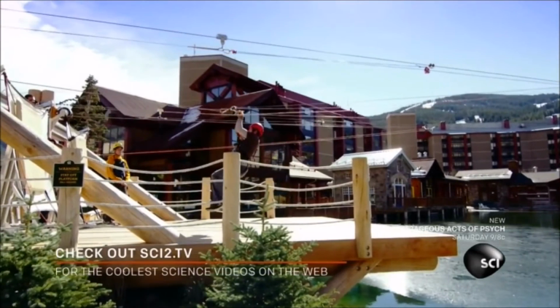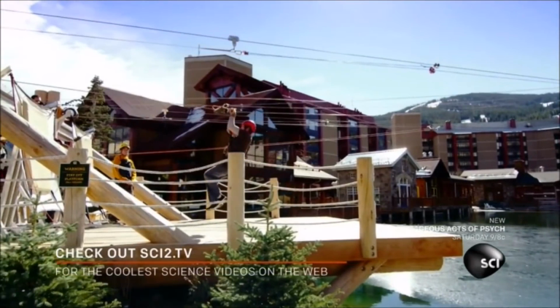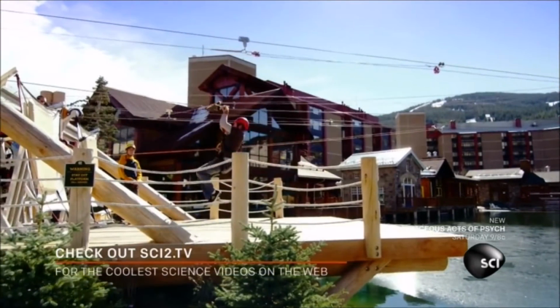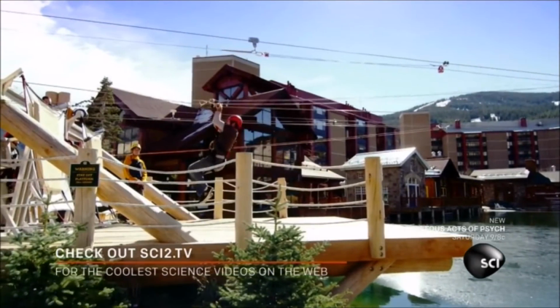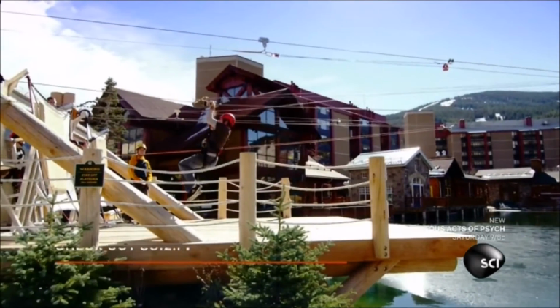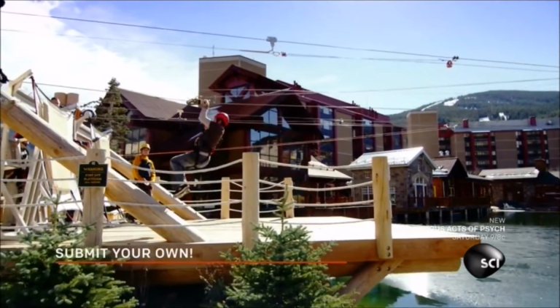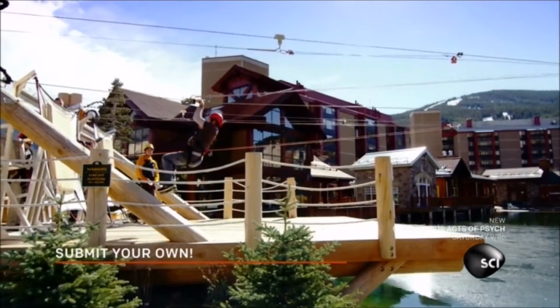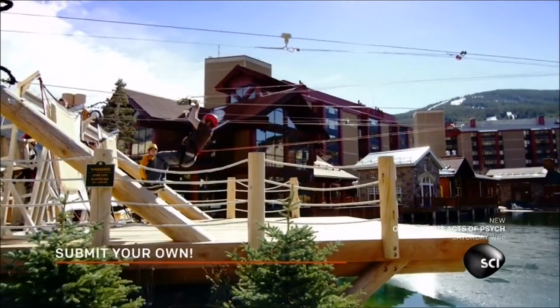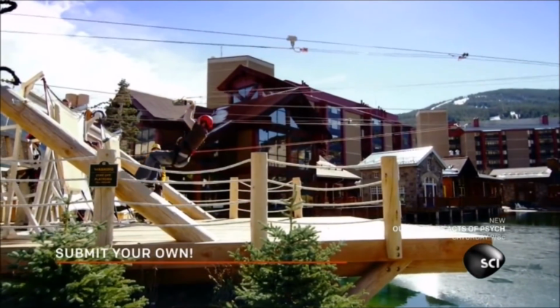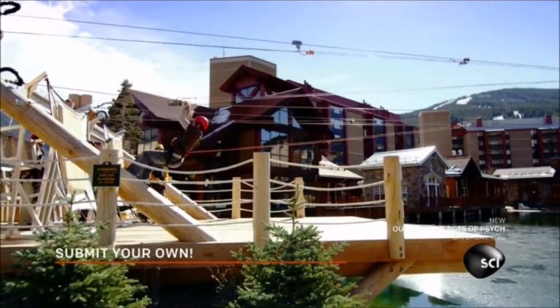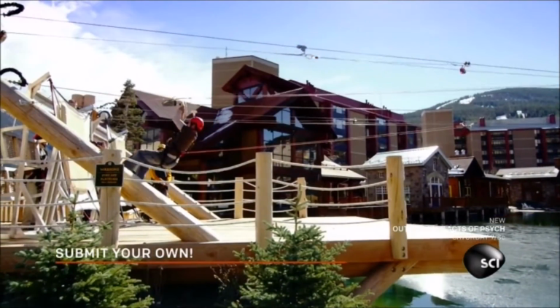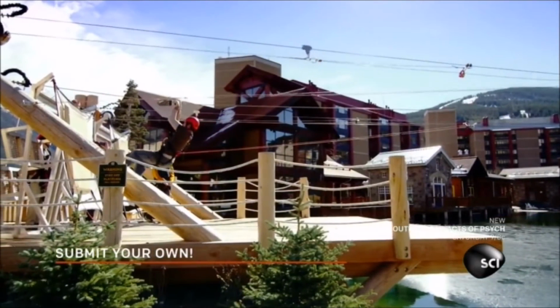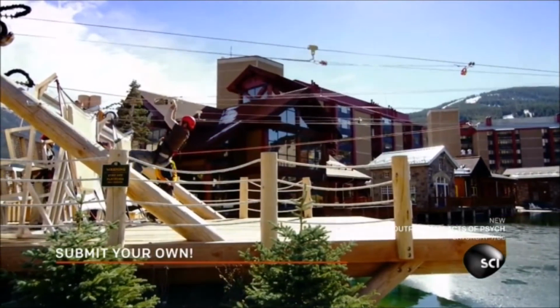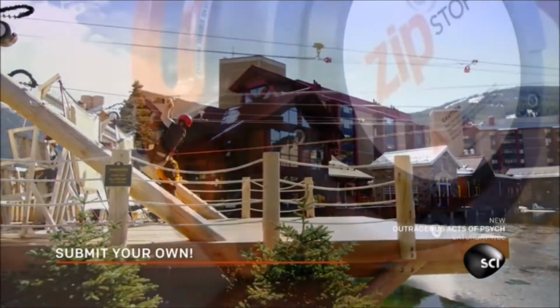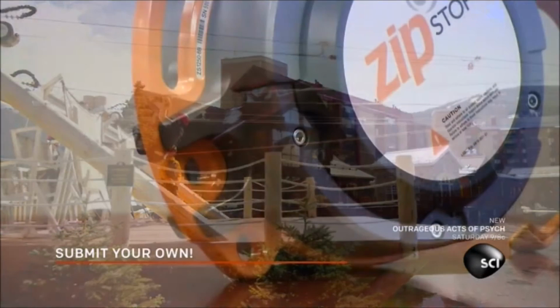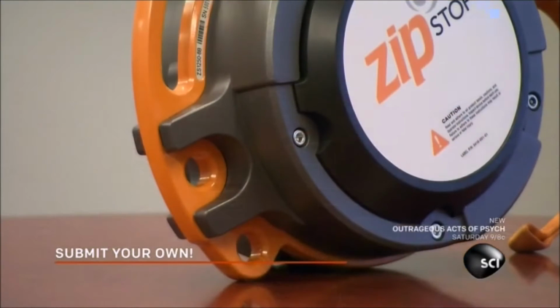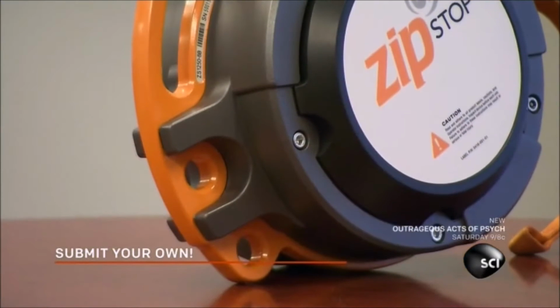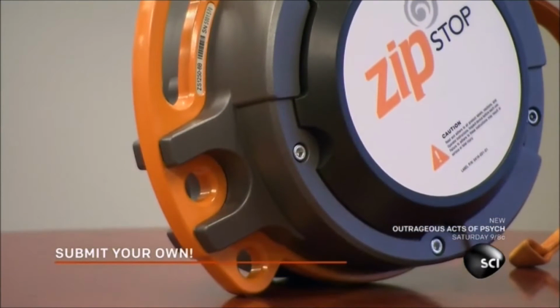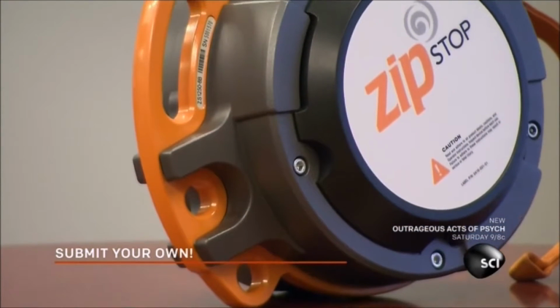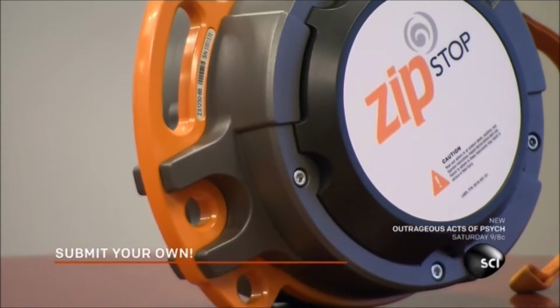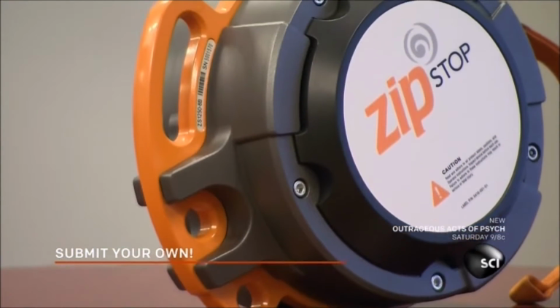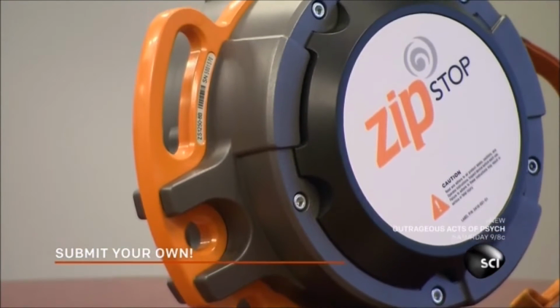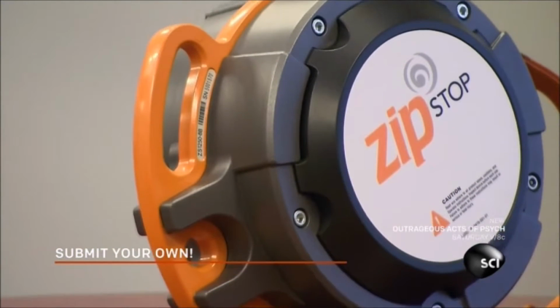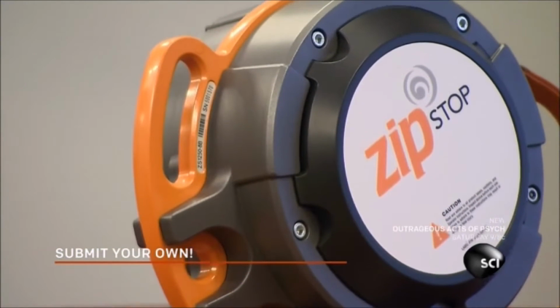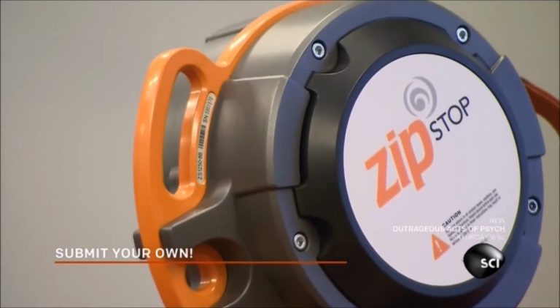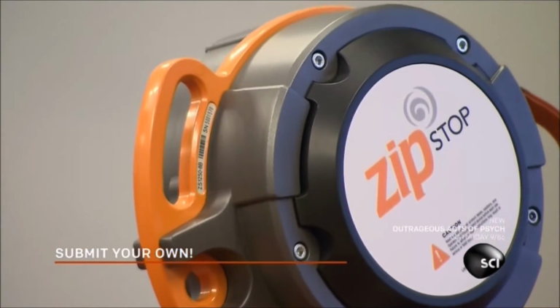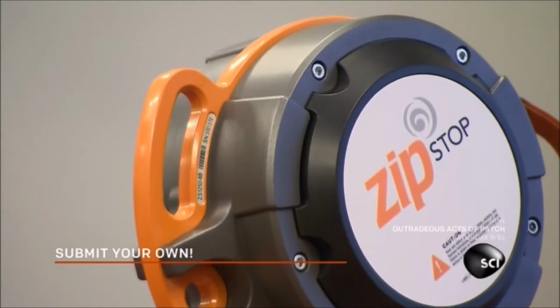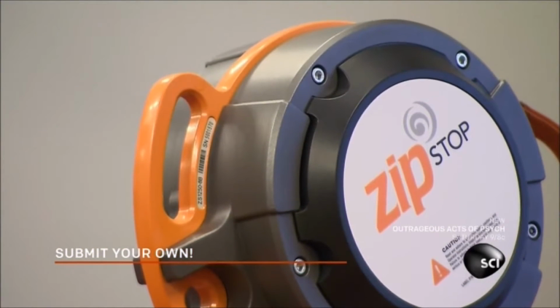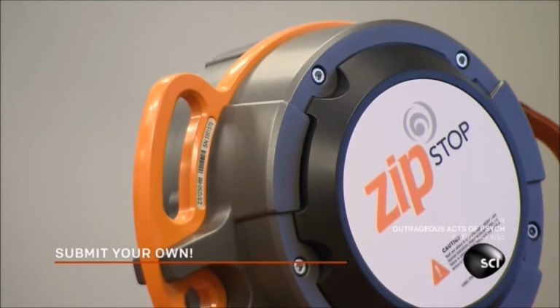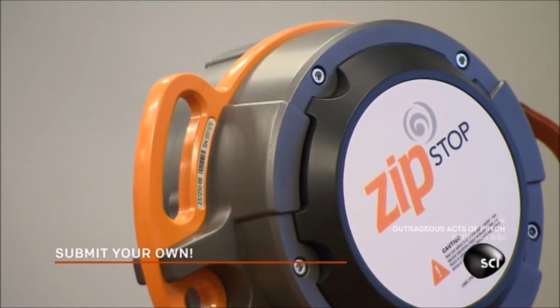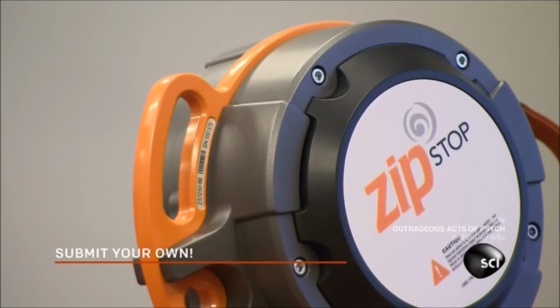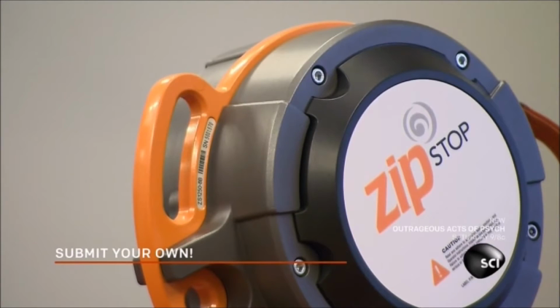As the rider approaches the landing, the brake engages, using magnets that induce eddy currents instead of friction. This creates enough drag to stop the ride.